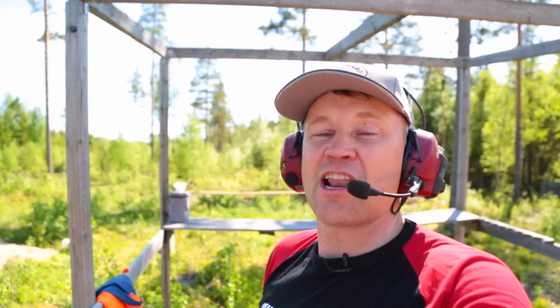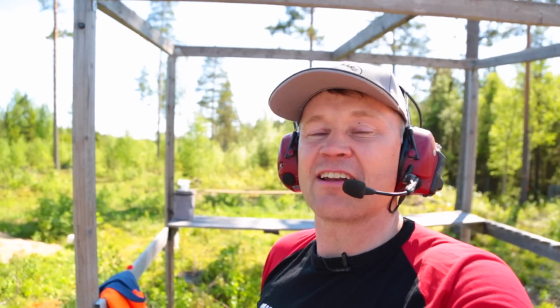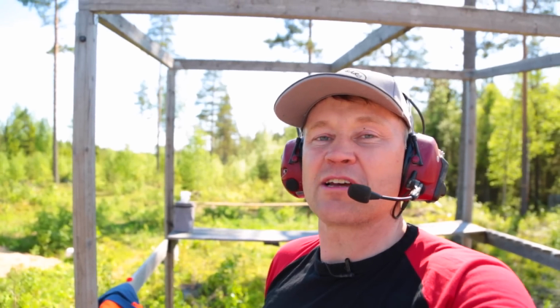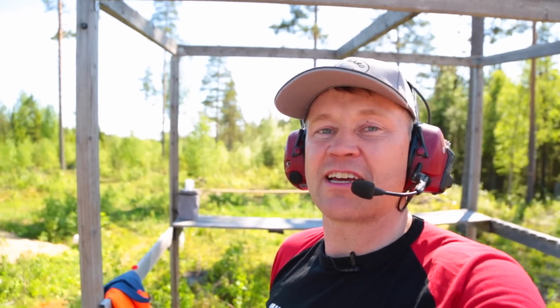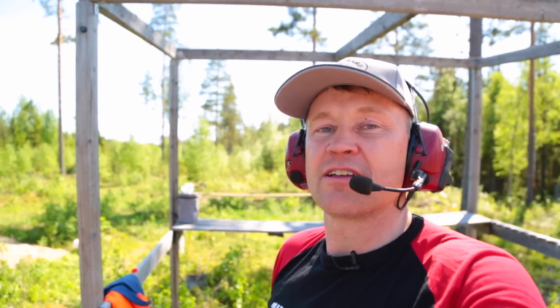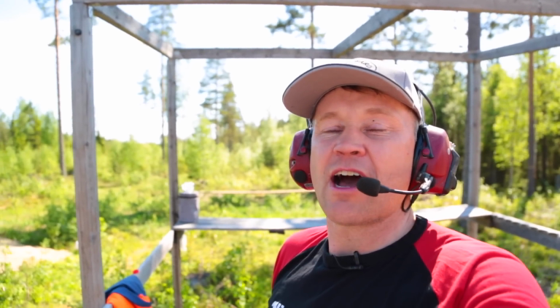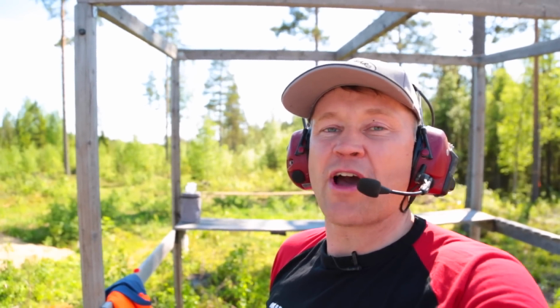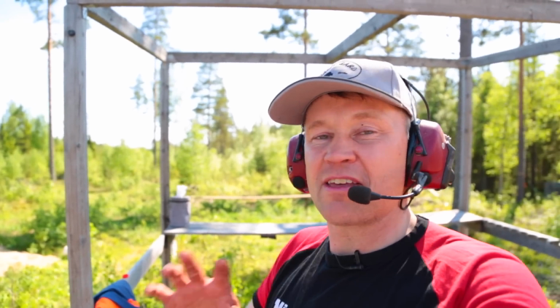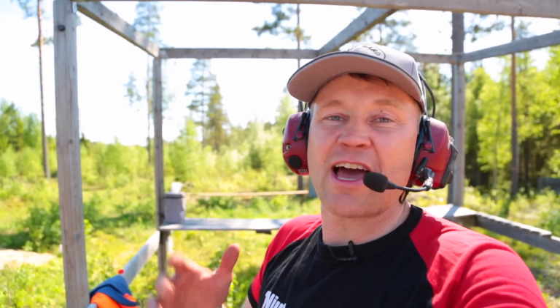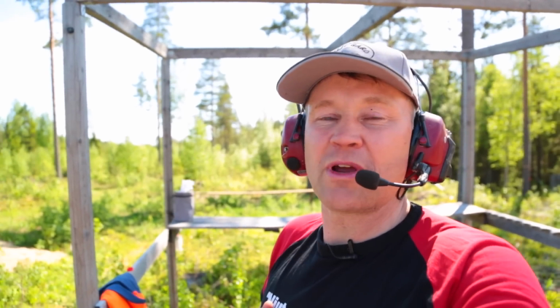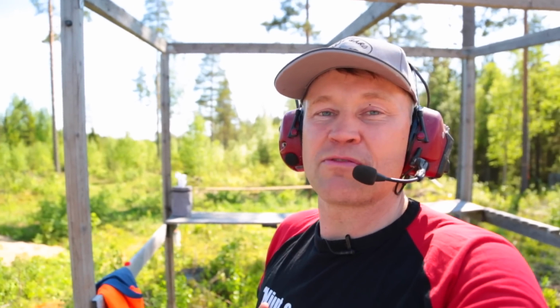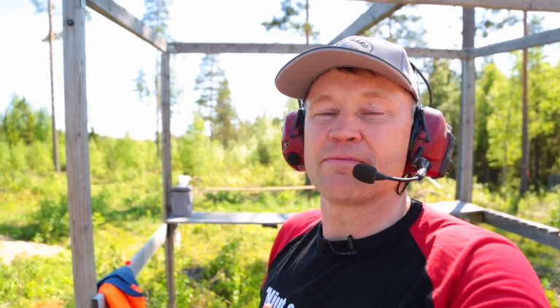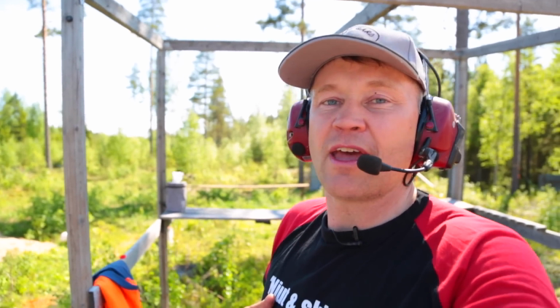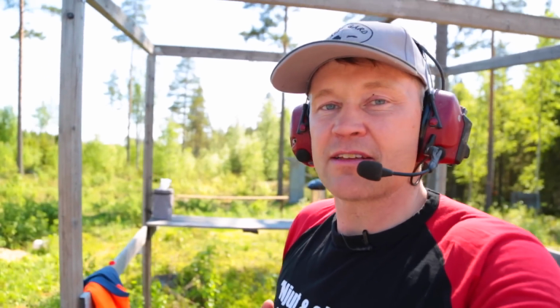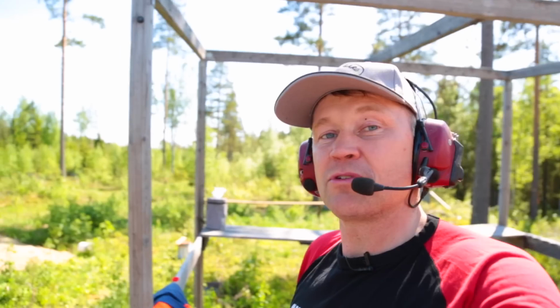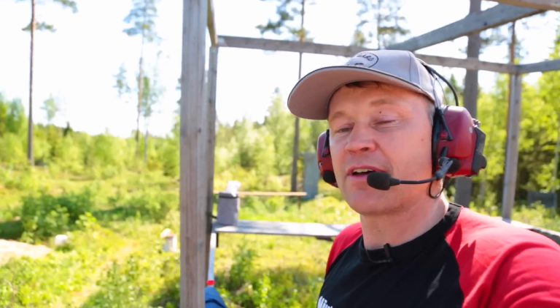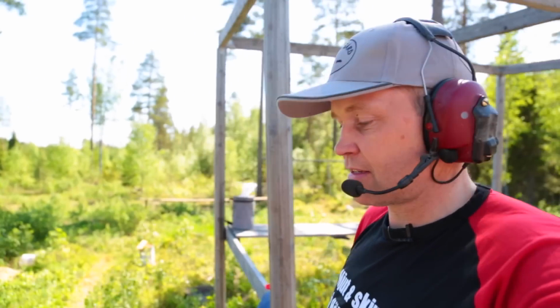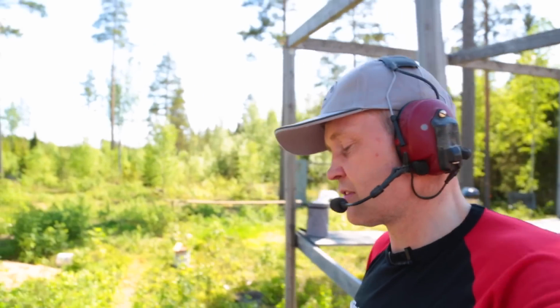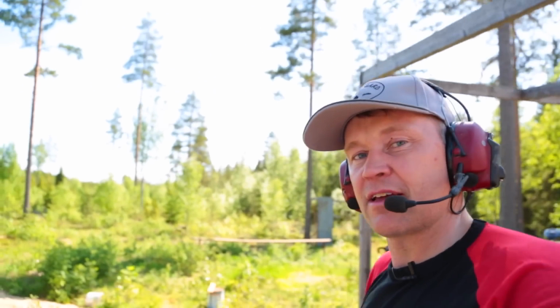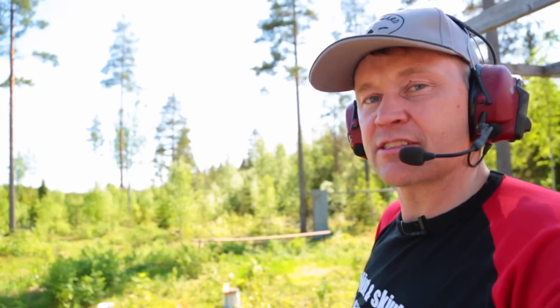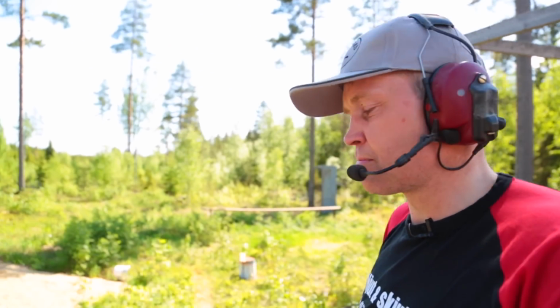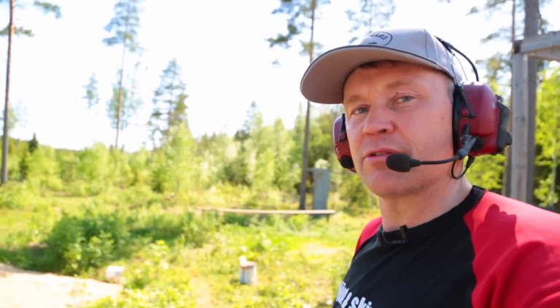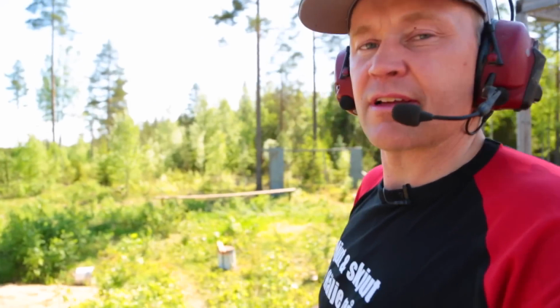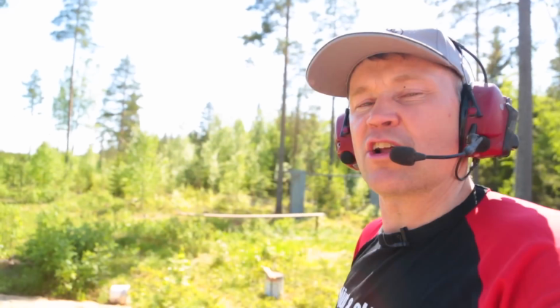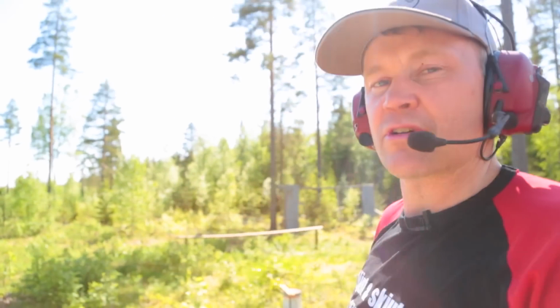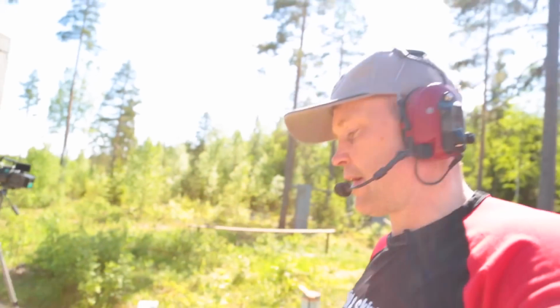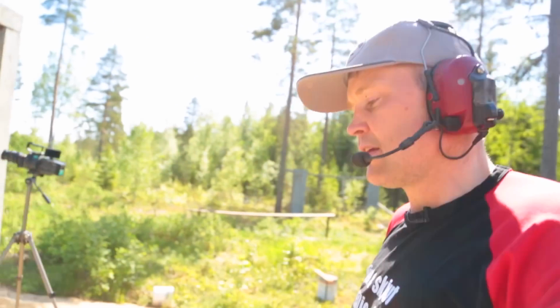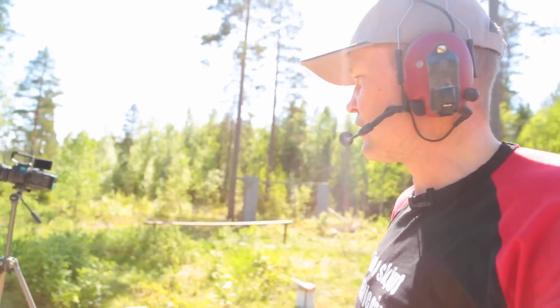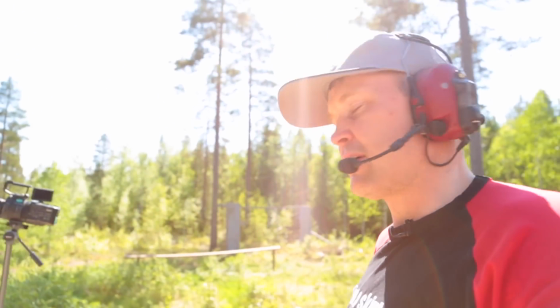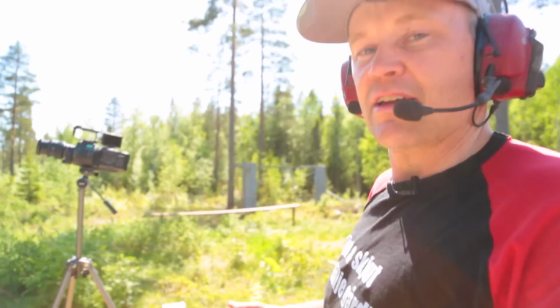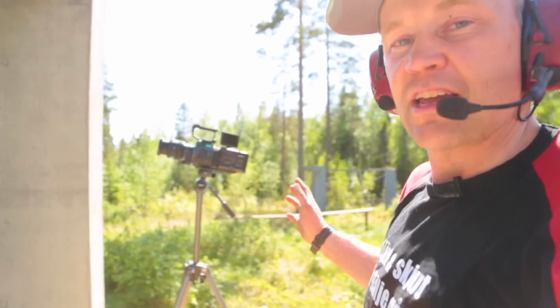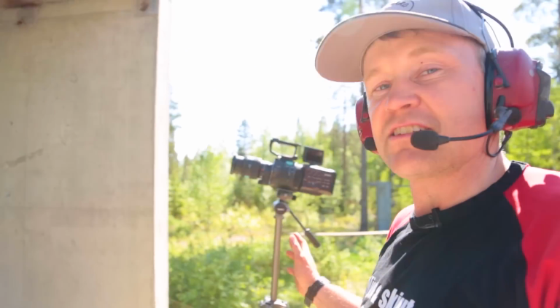Hello again, welcome to my channel. I'm so happy that you liked my videos before, and some of you have thought that I should borrow a slow-mo camera, so here it is.